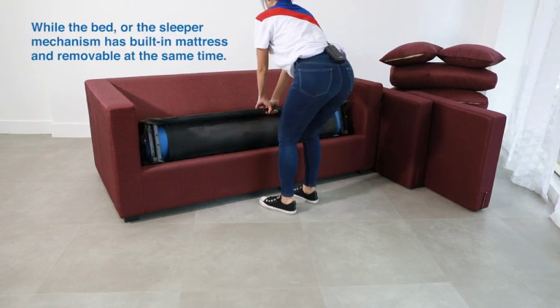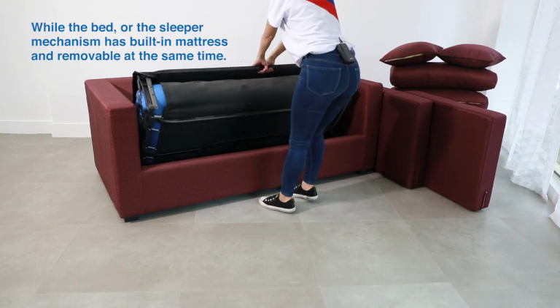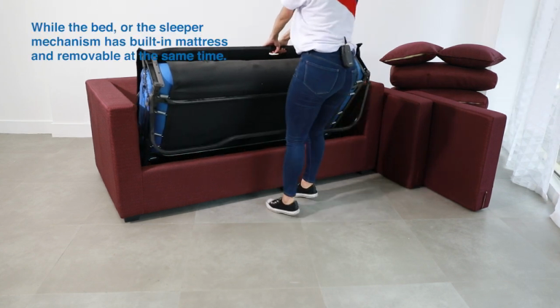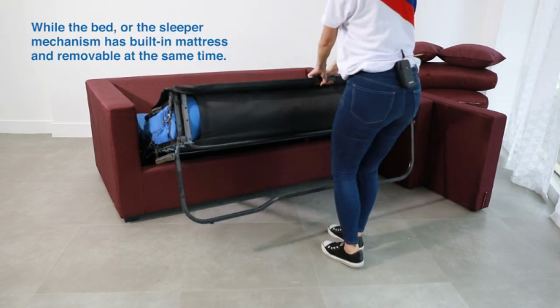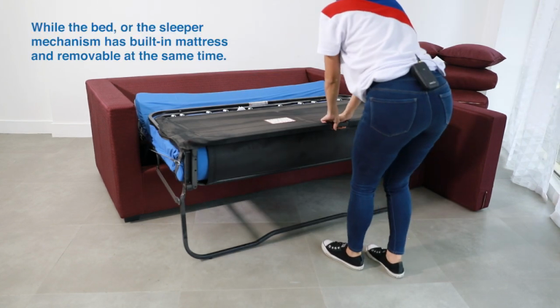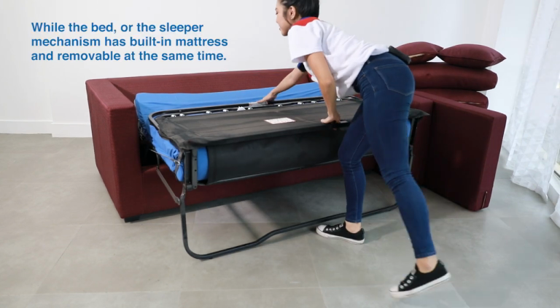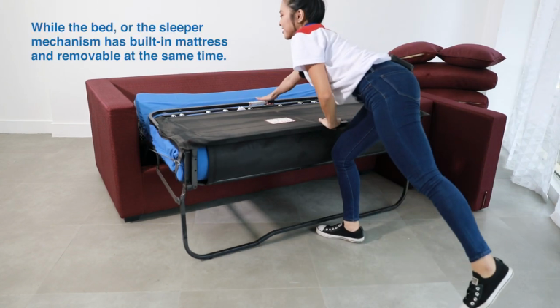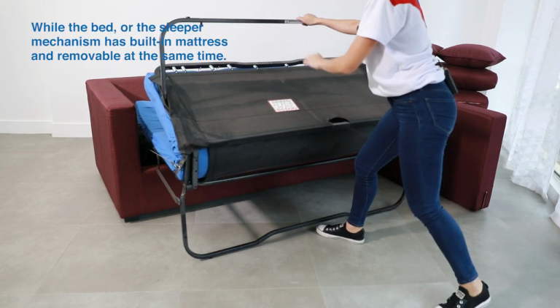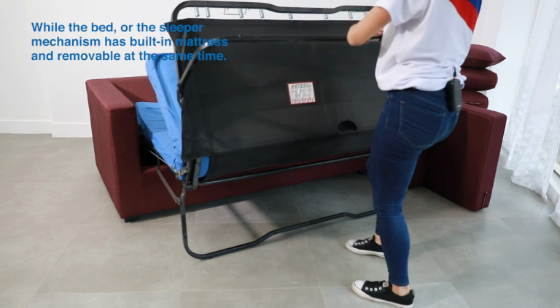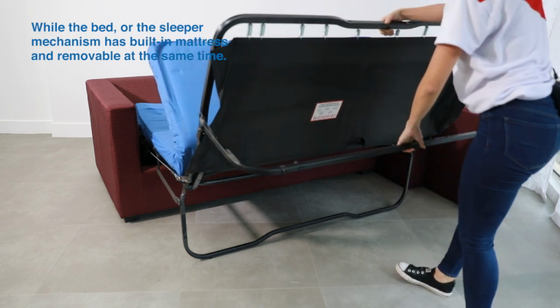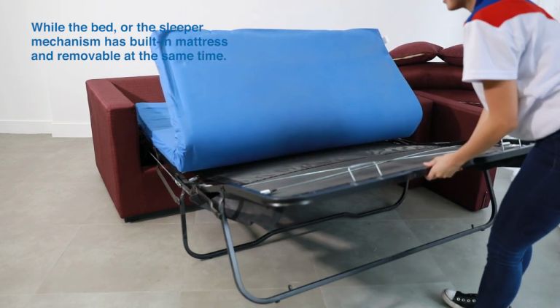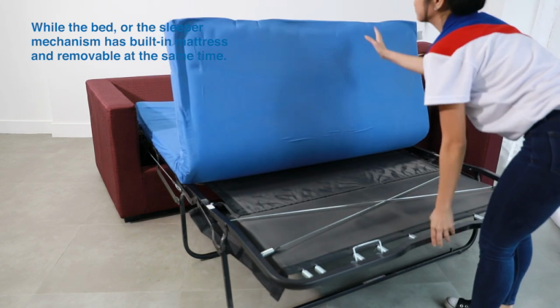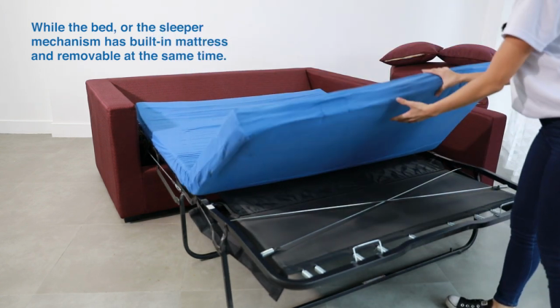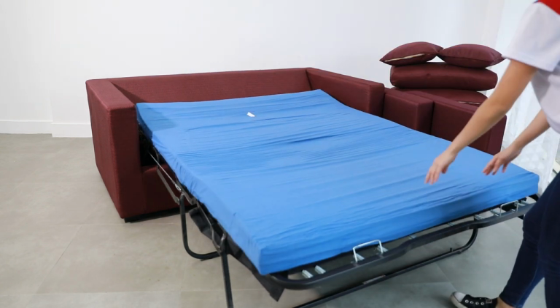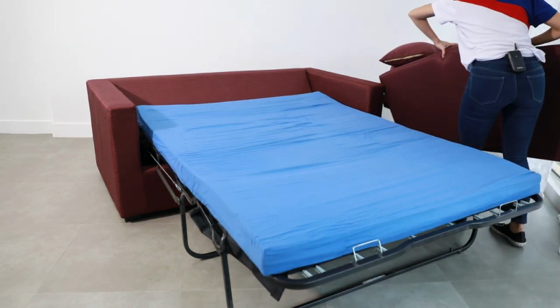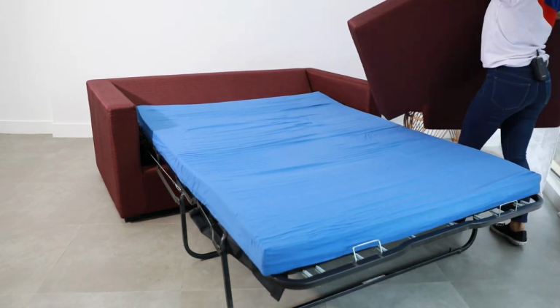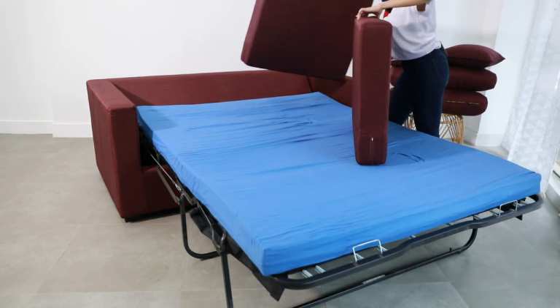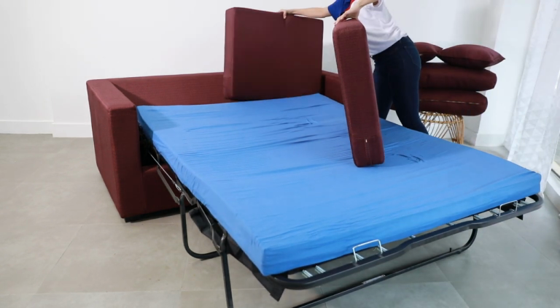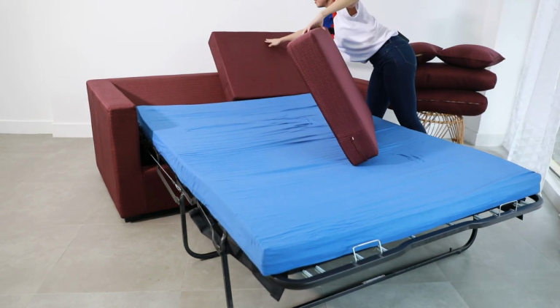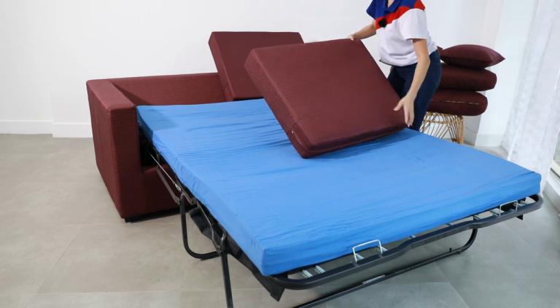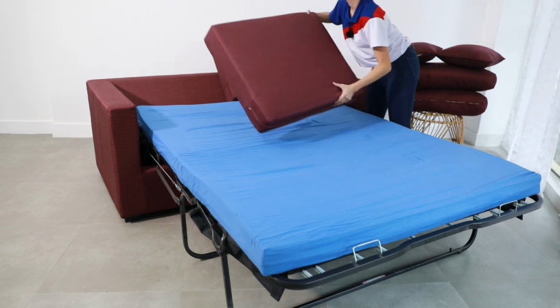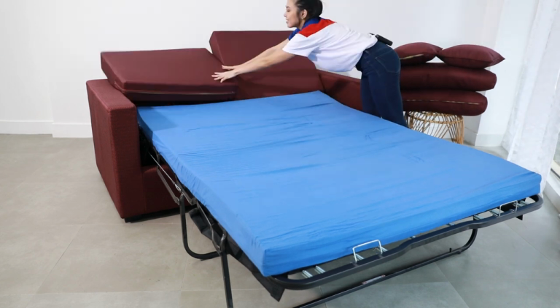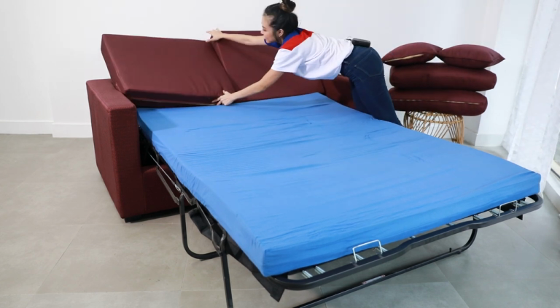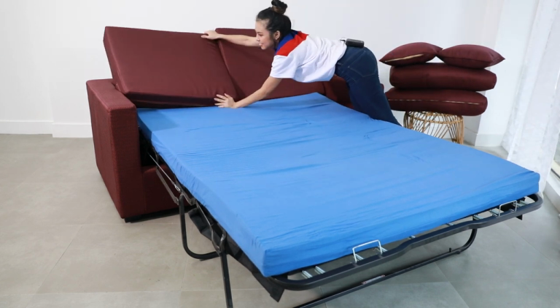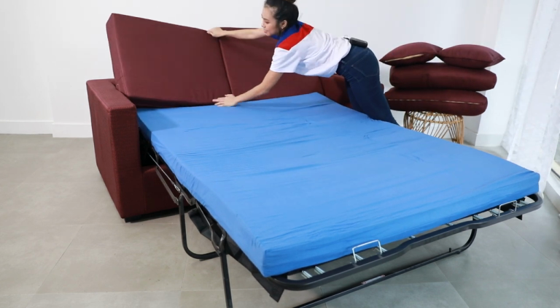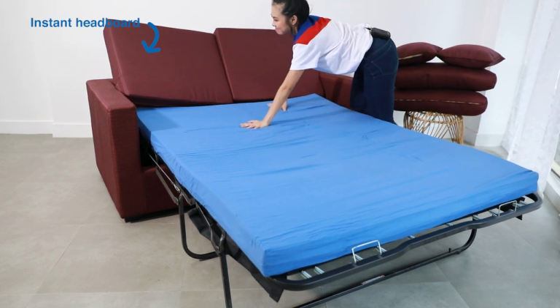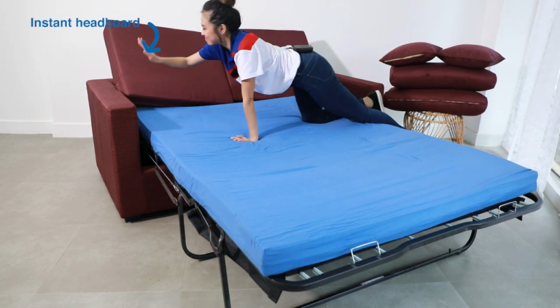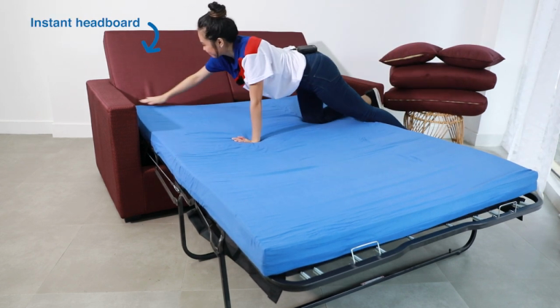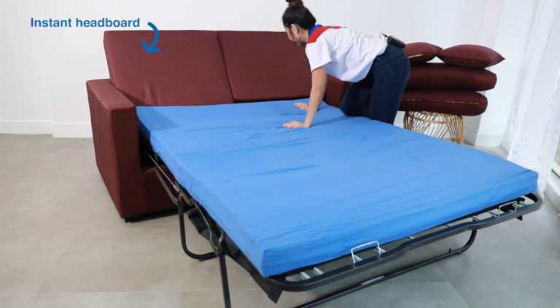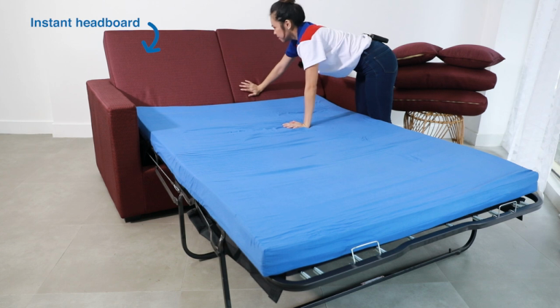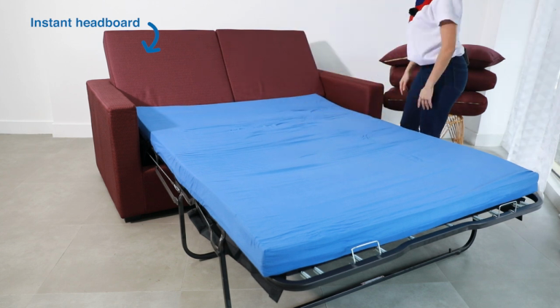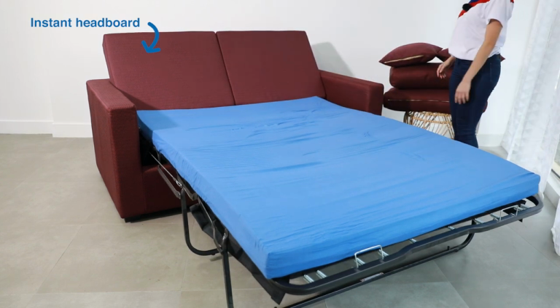The bed or the sleeper mechanism comes with a mattress, which is also removable — a great plus since you get to wash or change it, or perhaps use it solely as a mattress. The seat becomes an instant headboard if you use the Stacey as a bed.